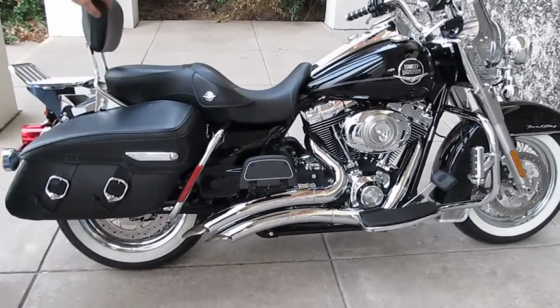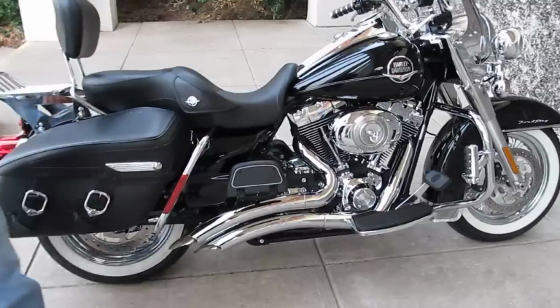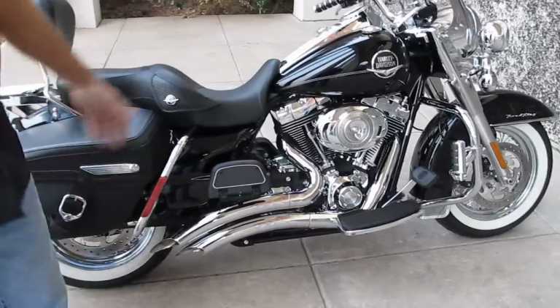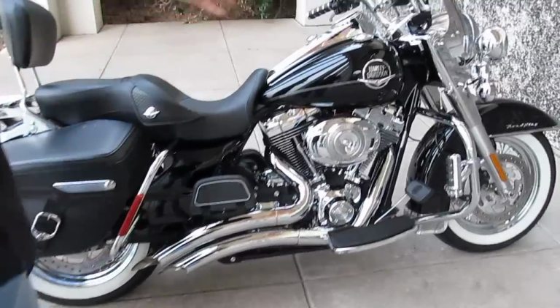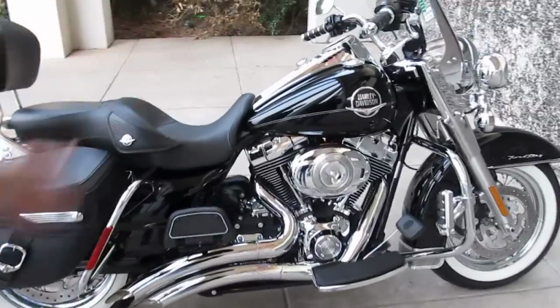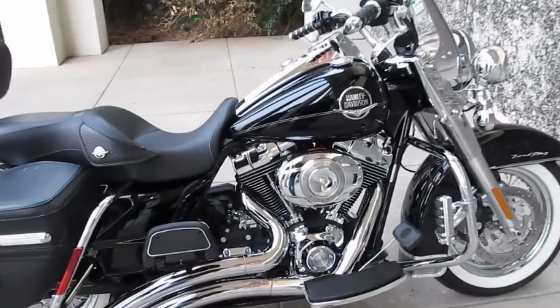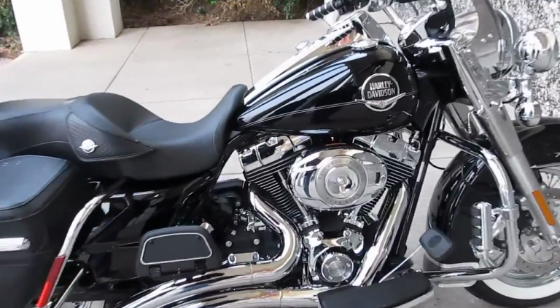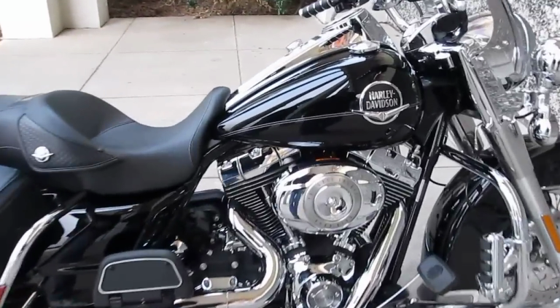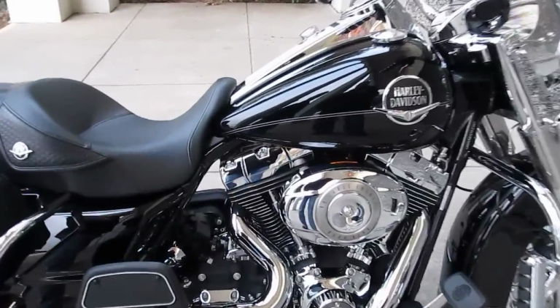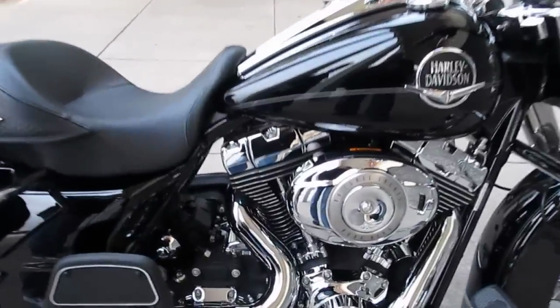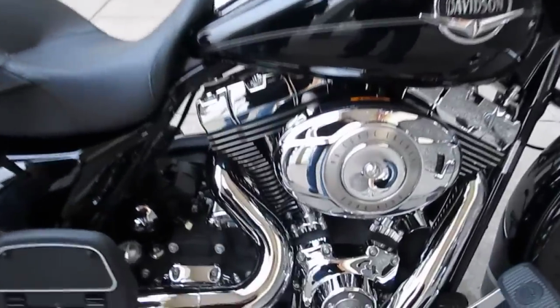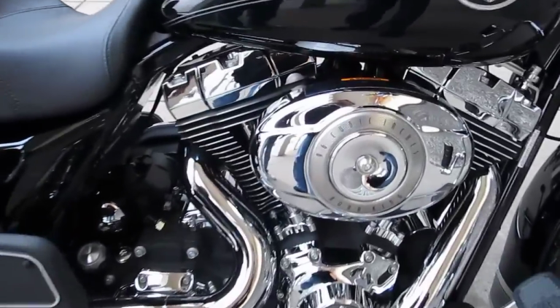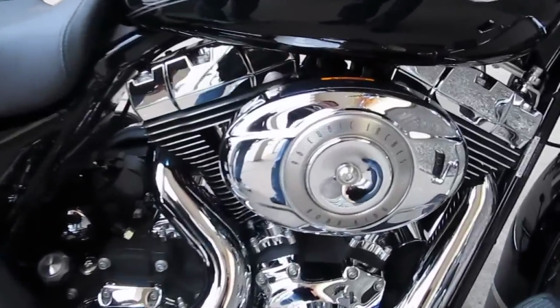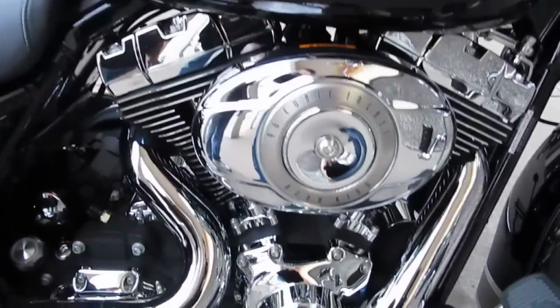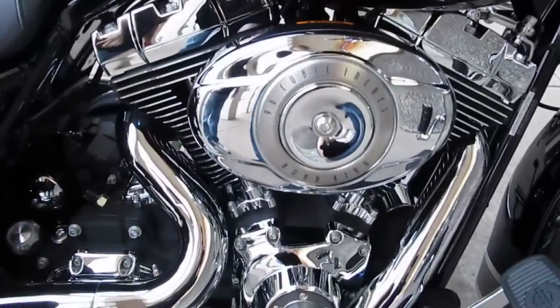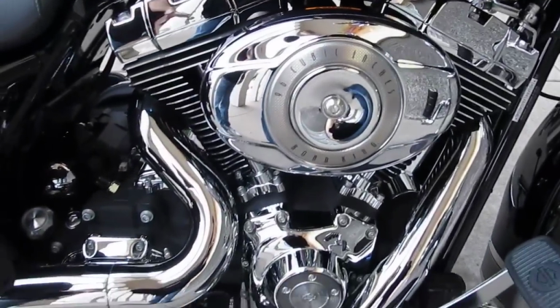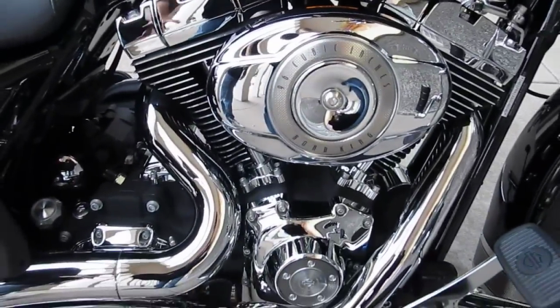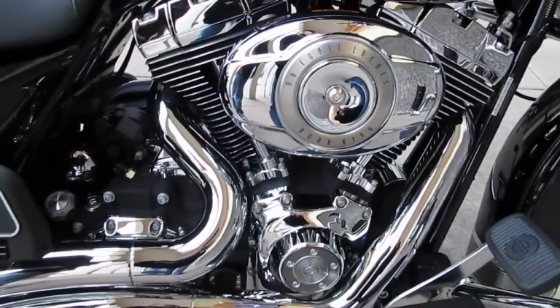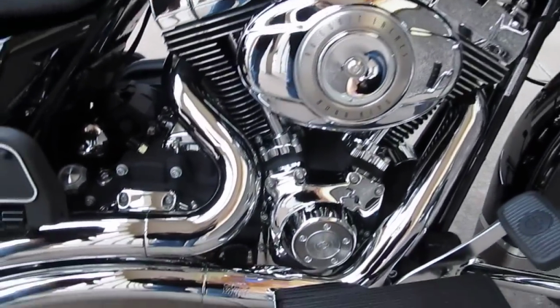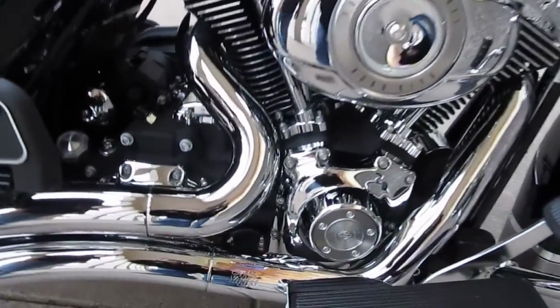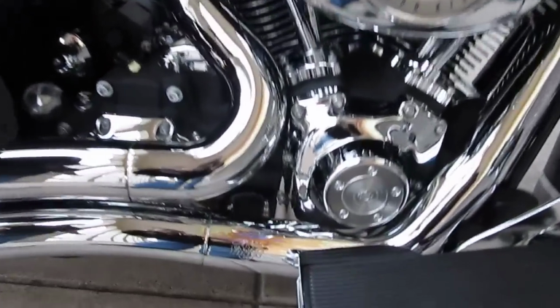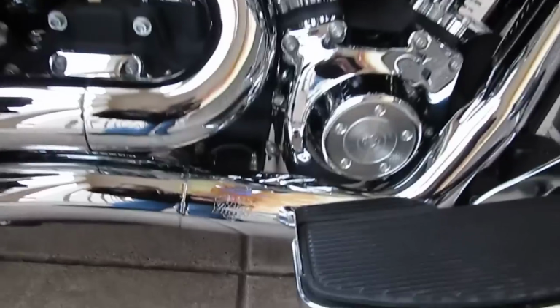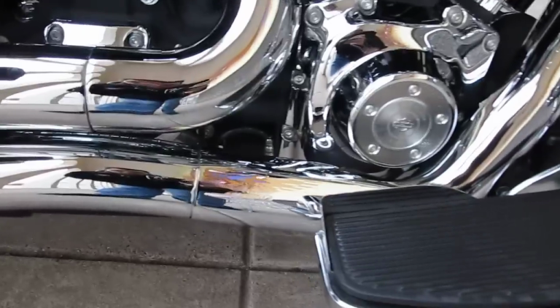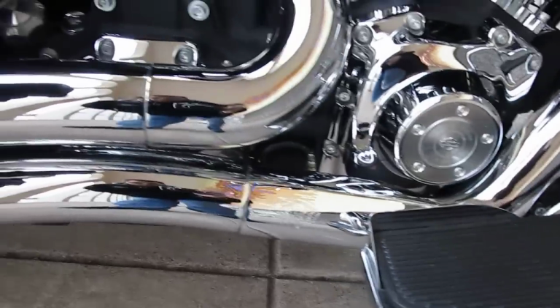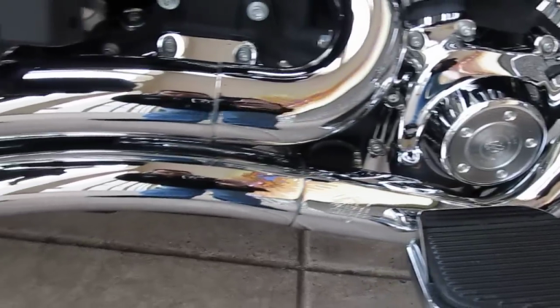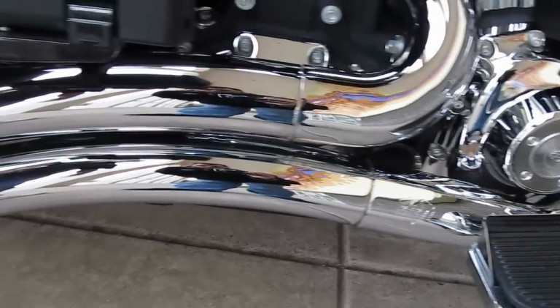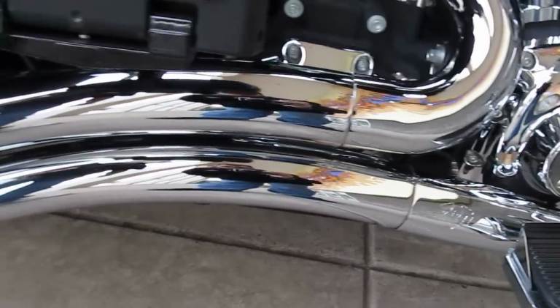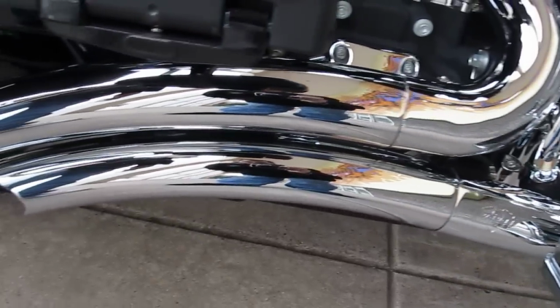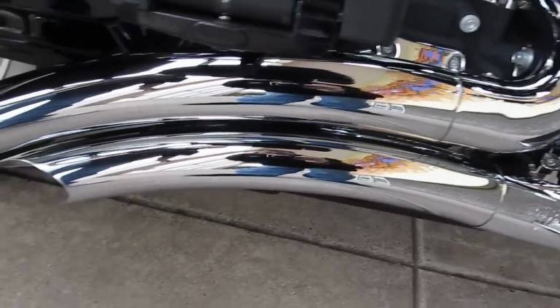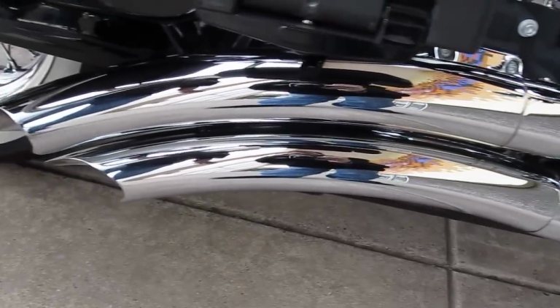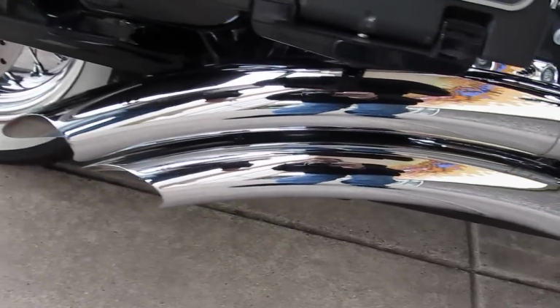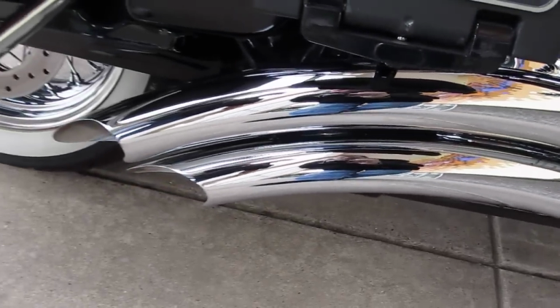It's got the 96-inch motor, 6-speed transmission. It's got the Vanson-Hinds turn-down pipes there — really sounds good. Runs just wonderfully.